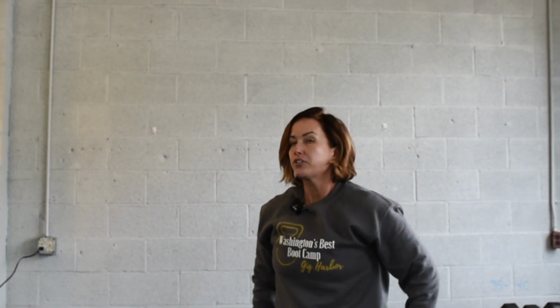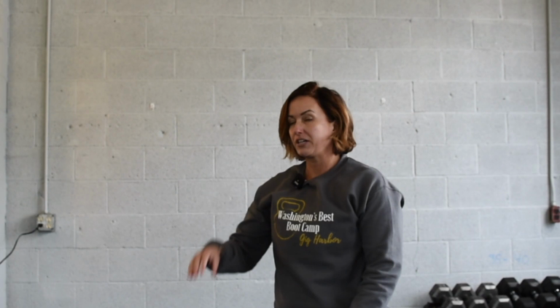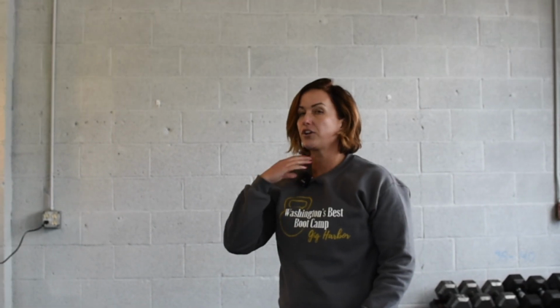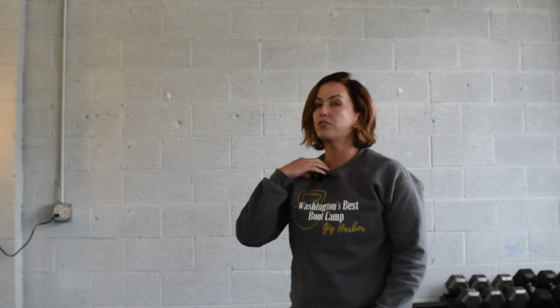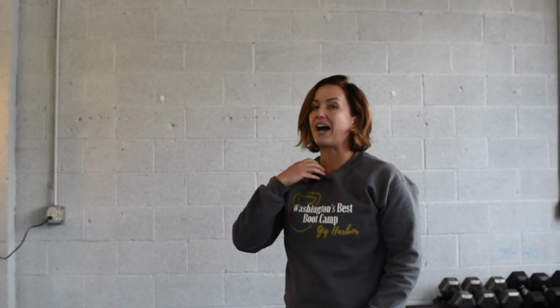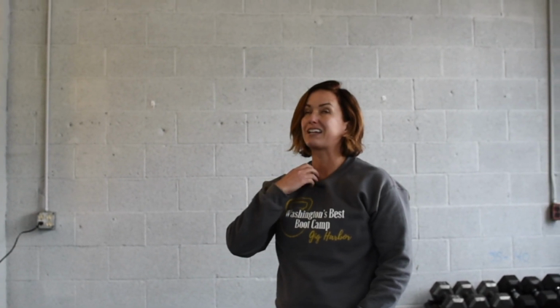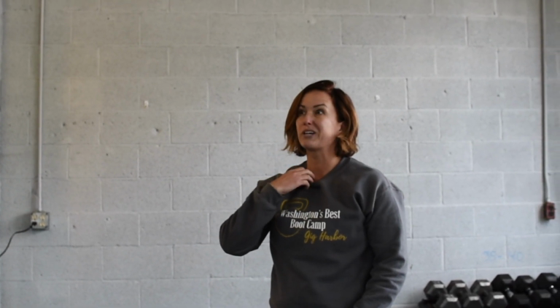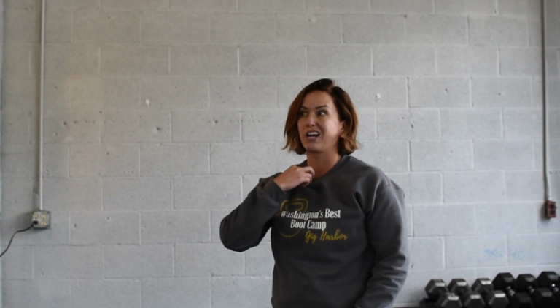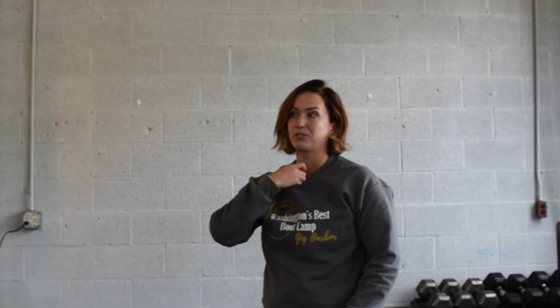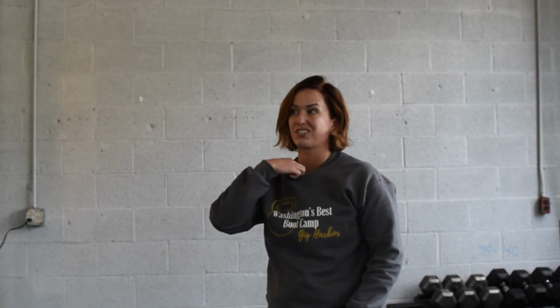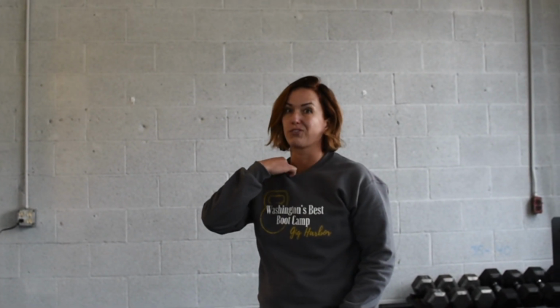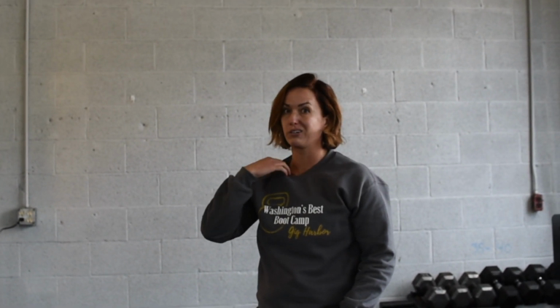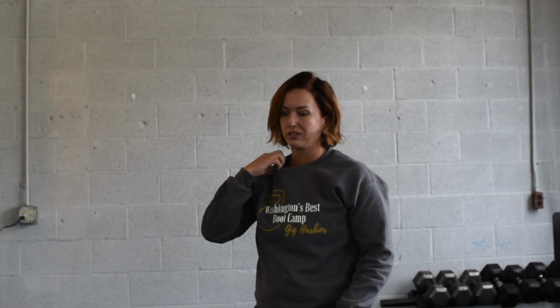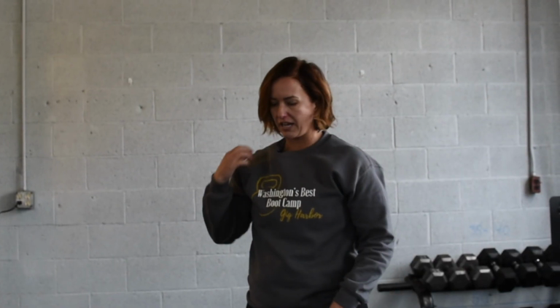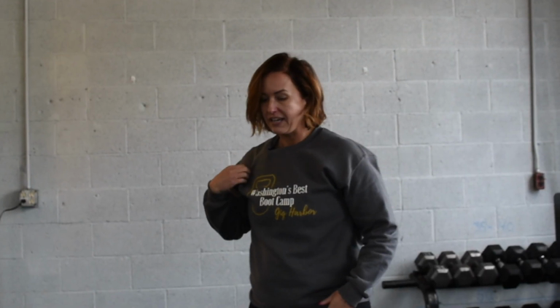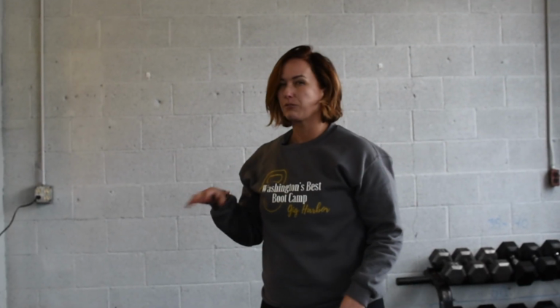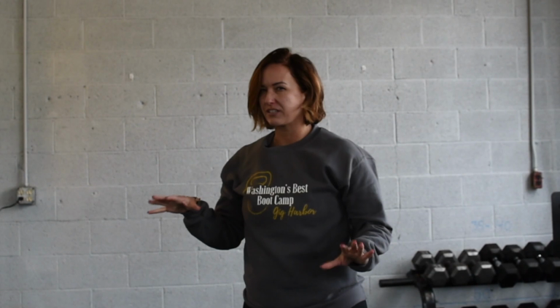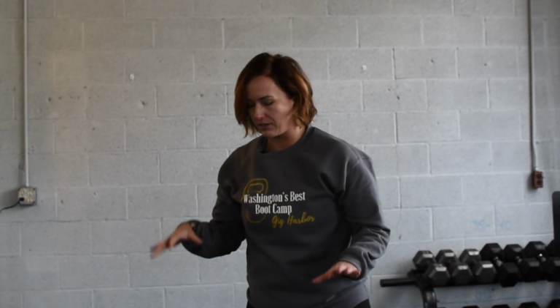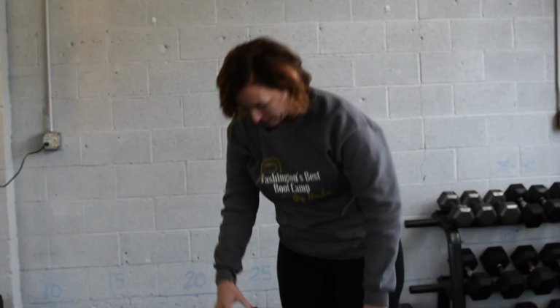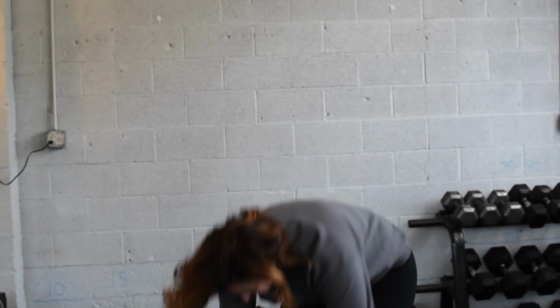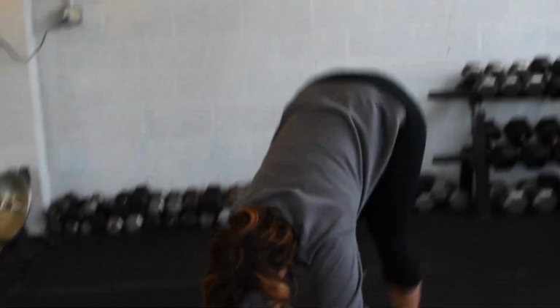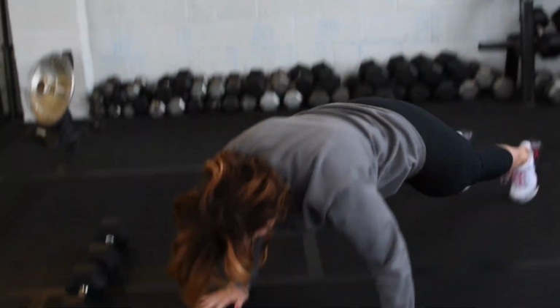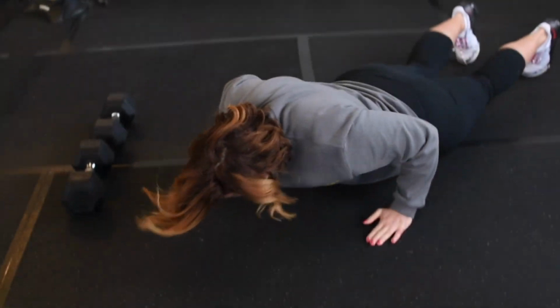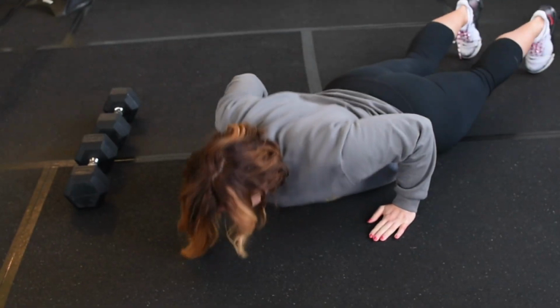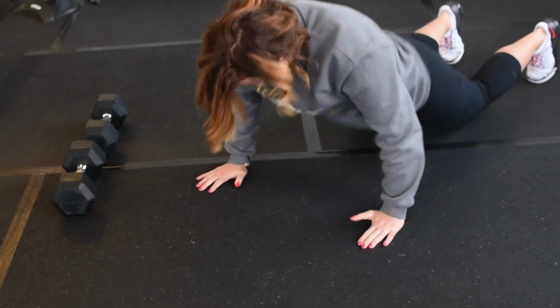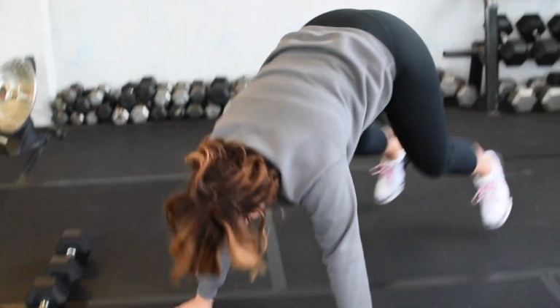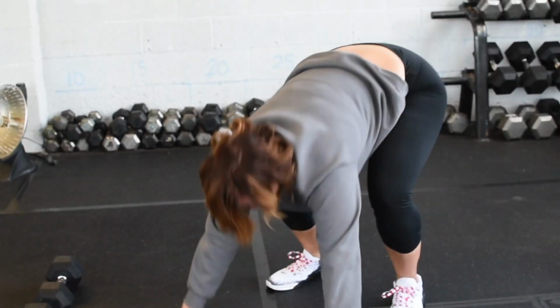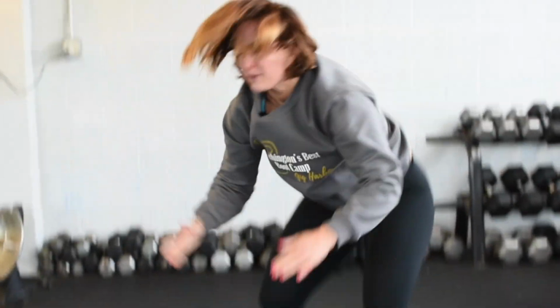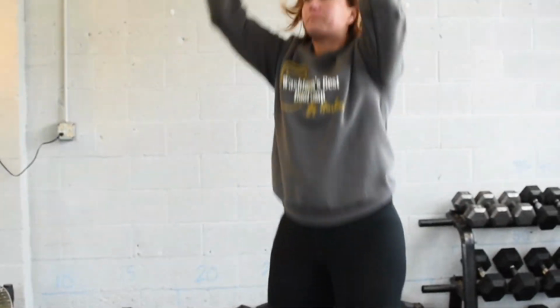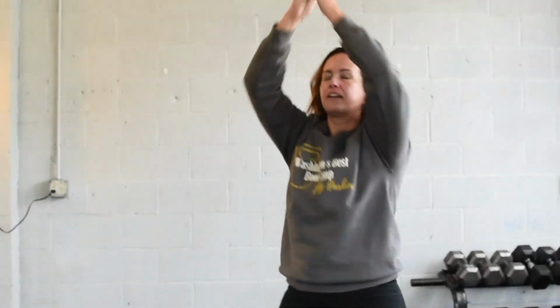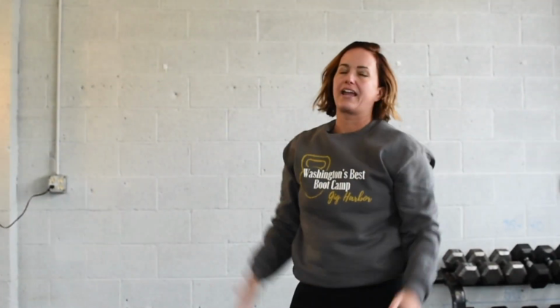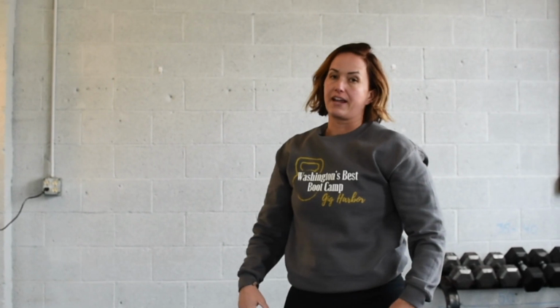I'm going to show you that in real time so you can see what it actually looks like, and then we're going to scale it back. So: come down, feet pop out, come up — and there.